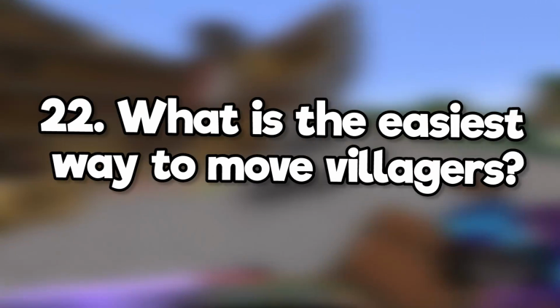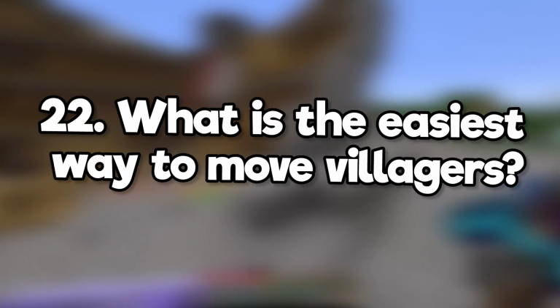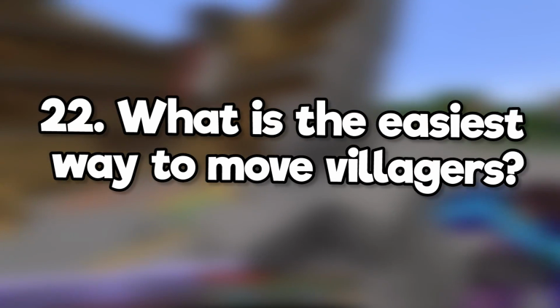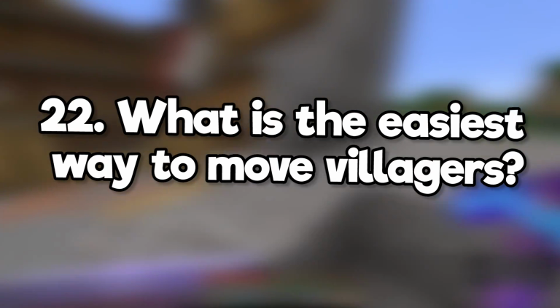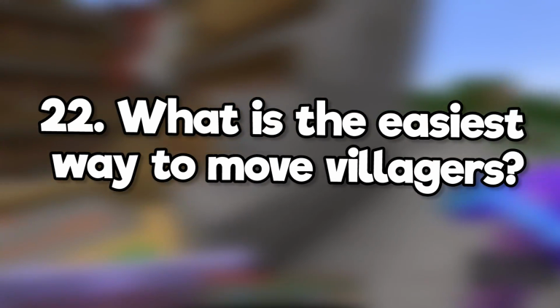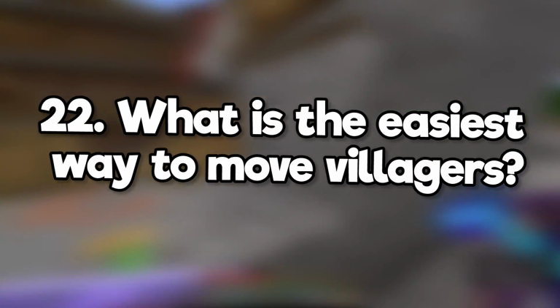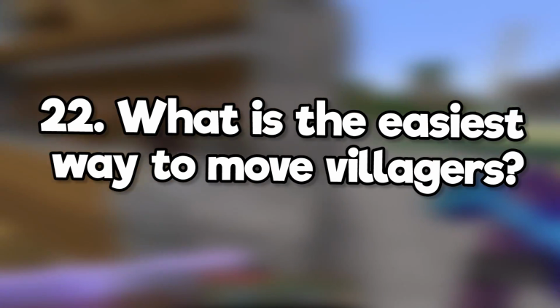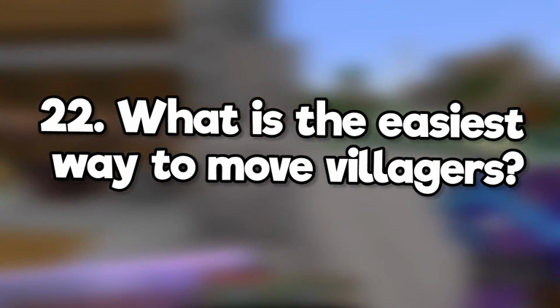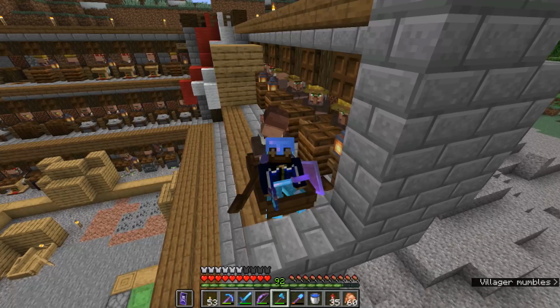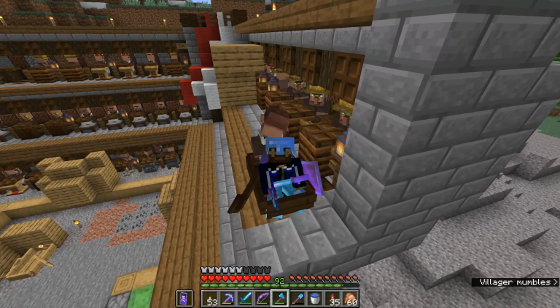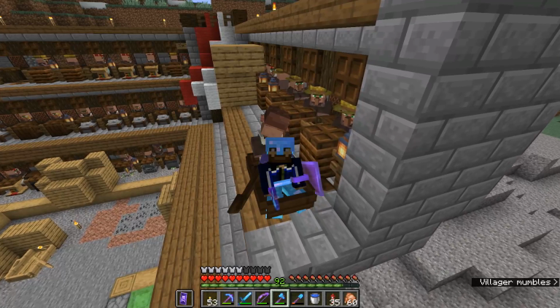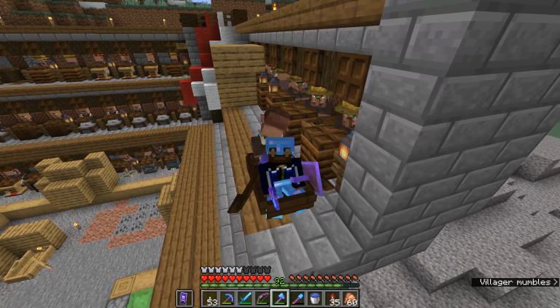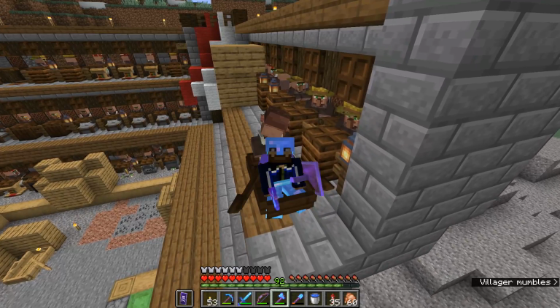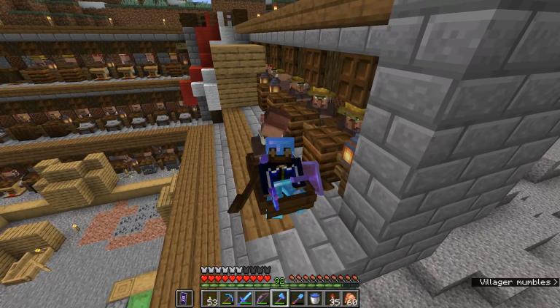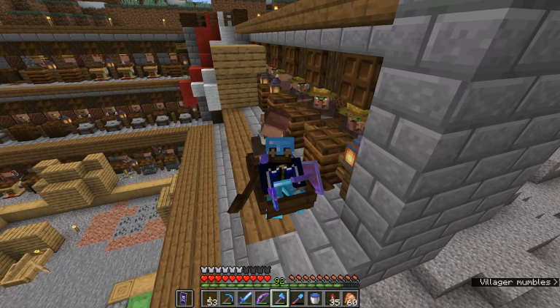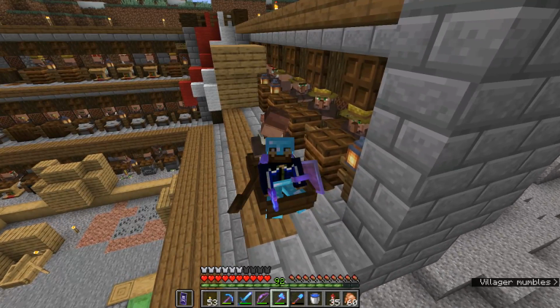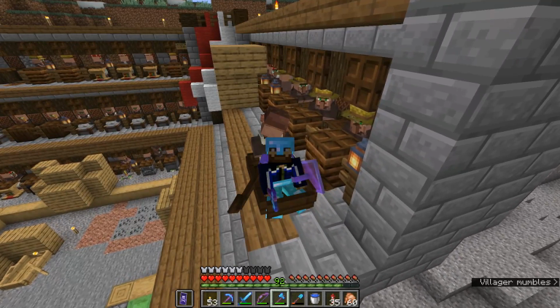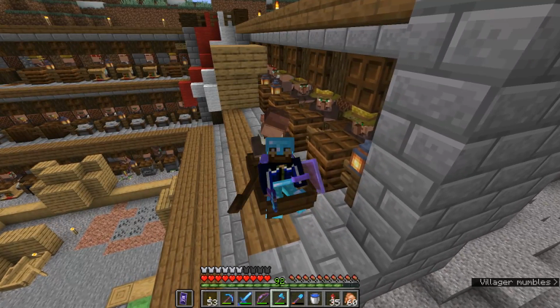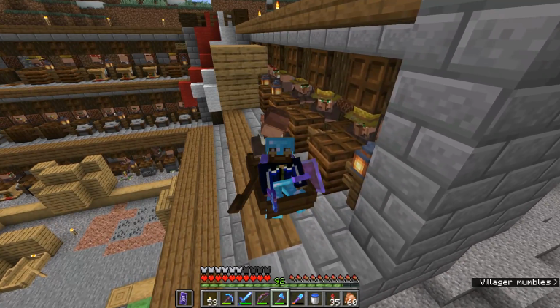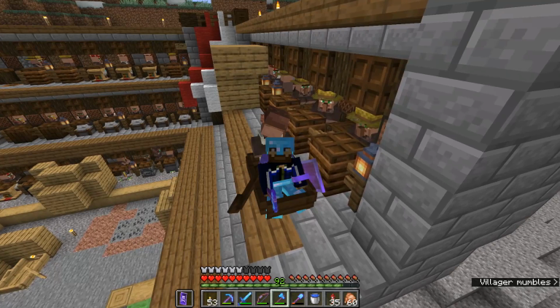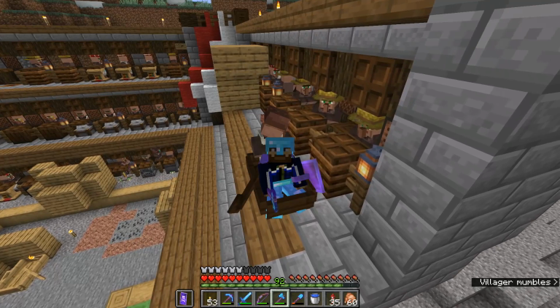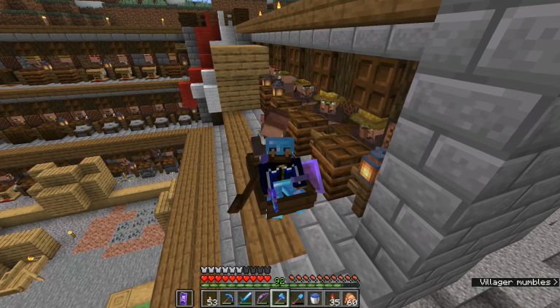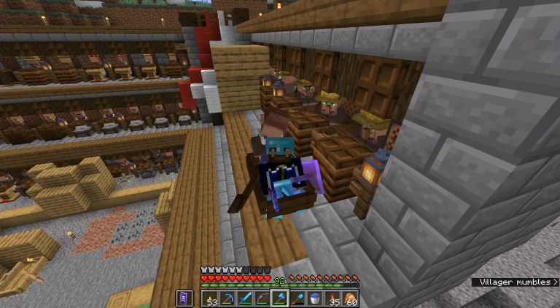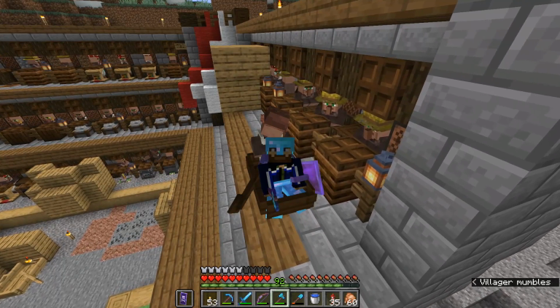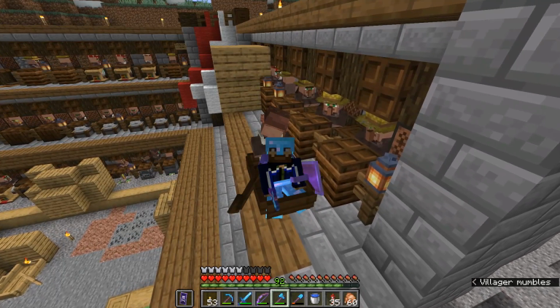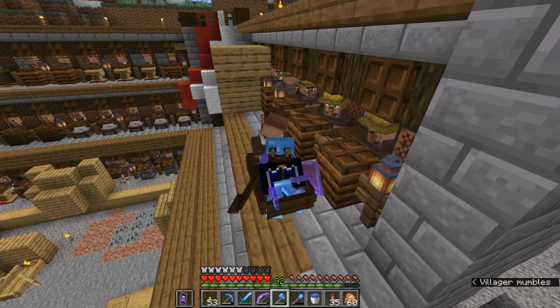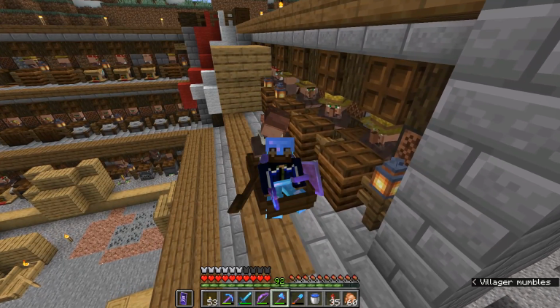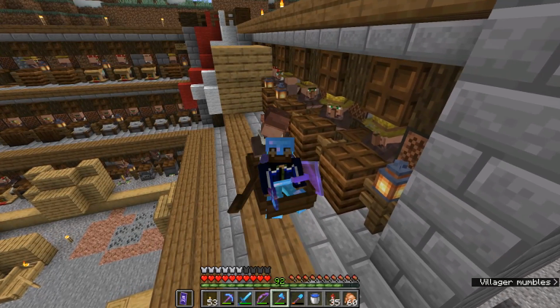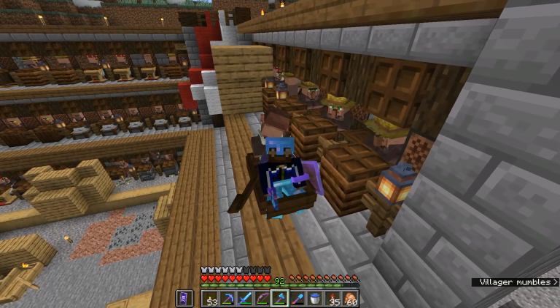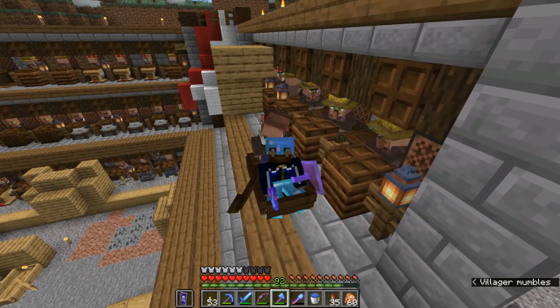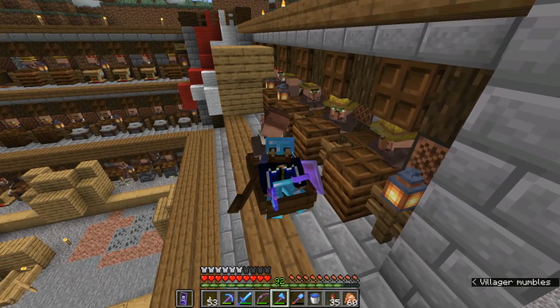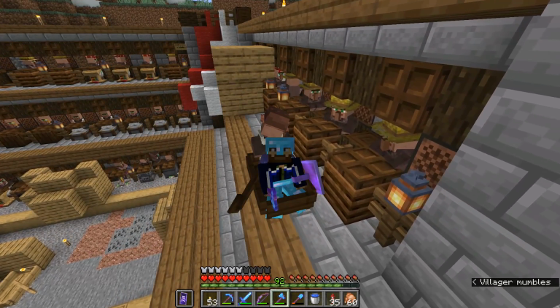What is the easiest way to move villagers? I still think boats are pretty great for this, but you can also lure them by placing and breaking workstations or beds at specific times of day.